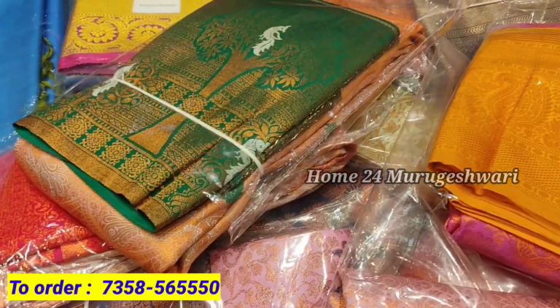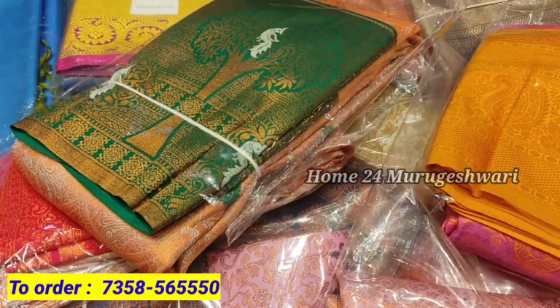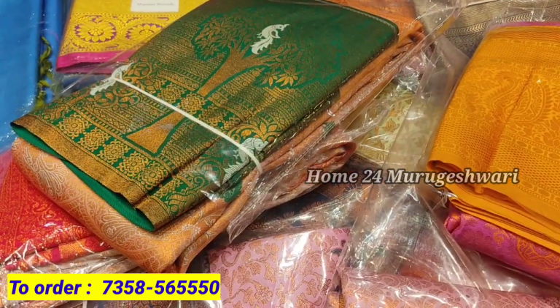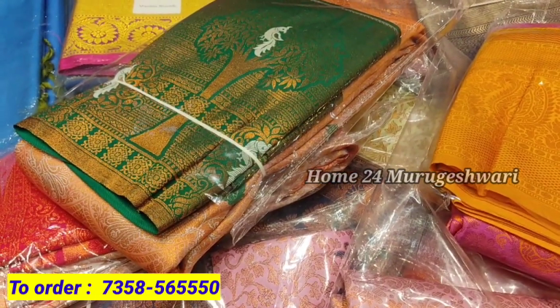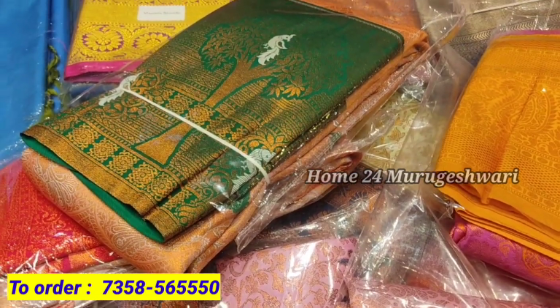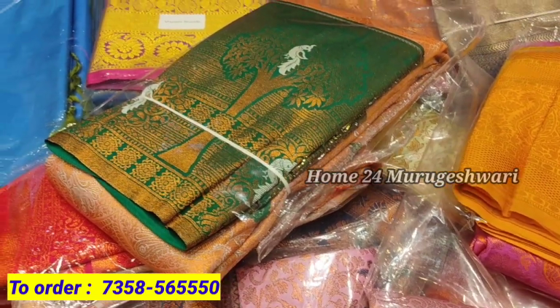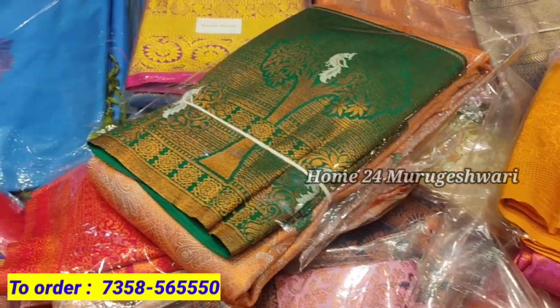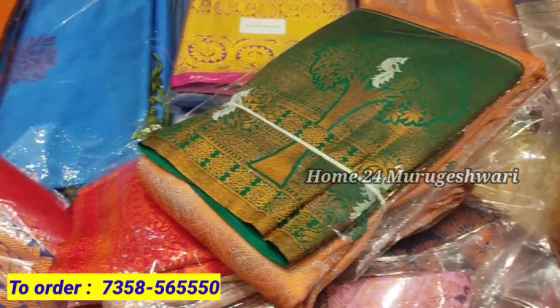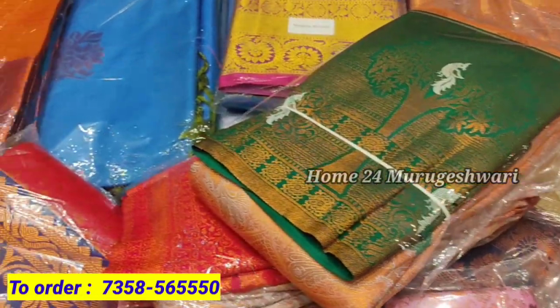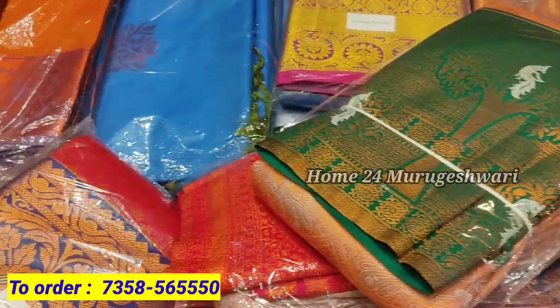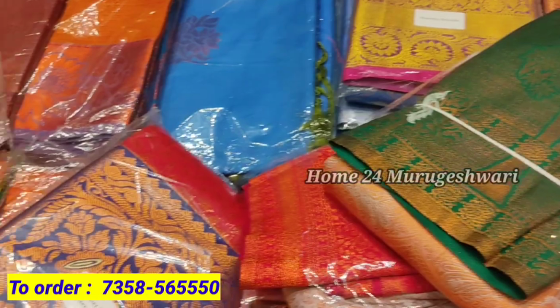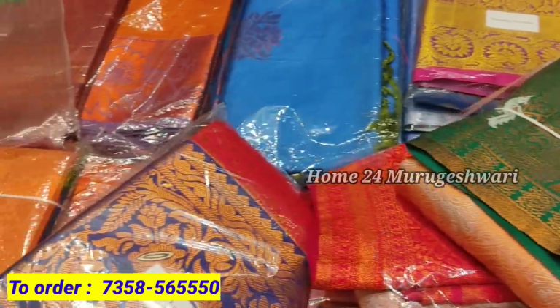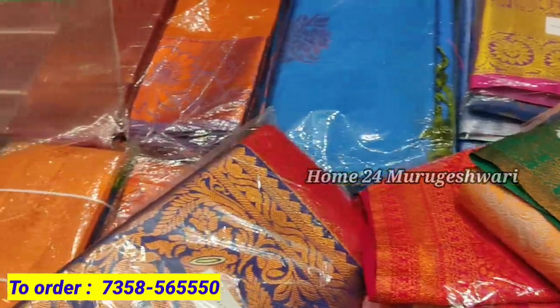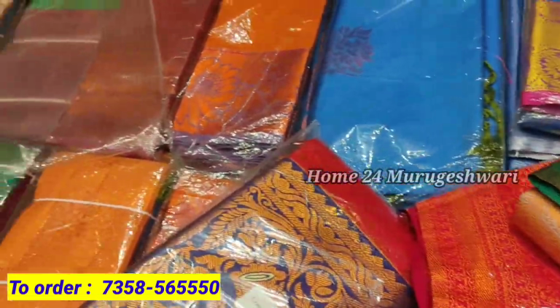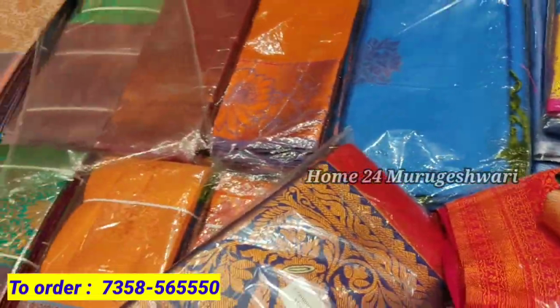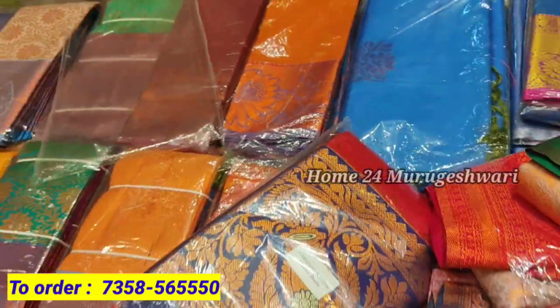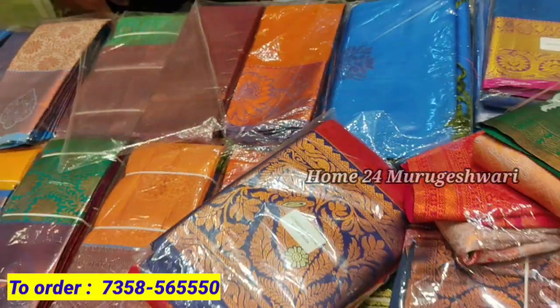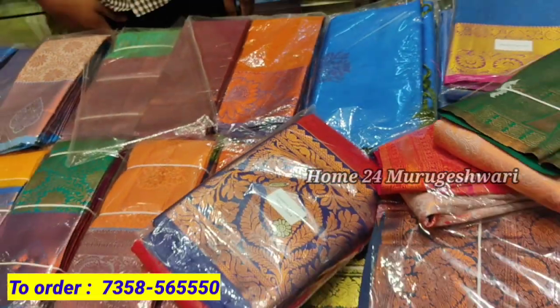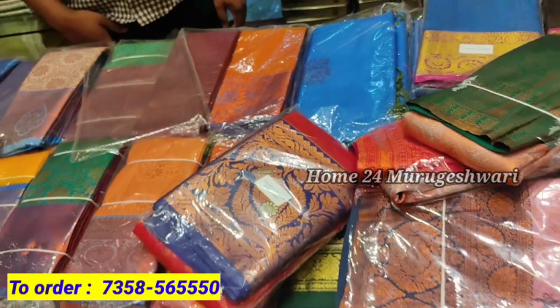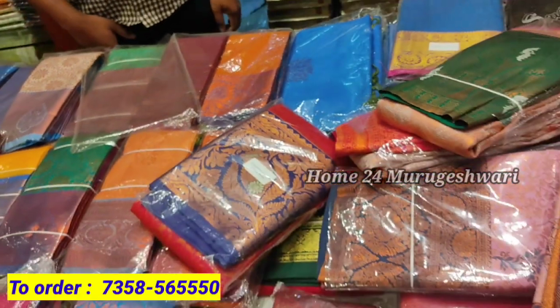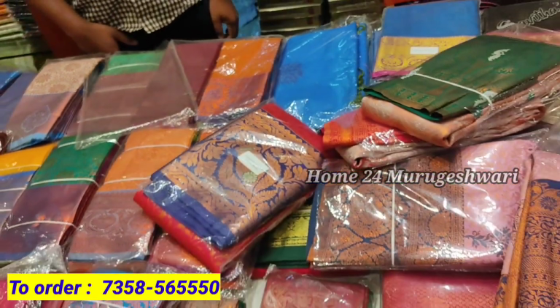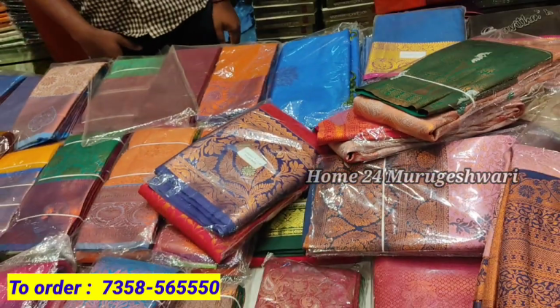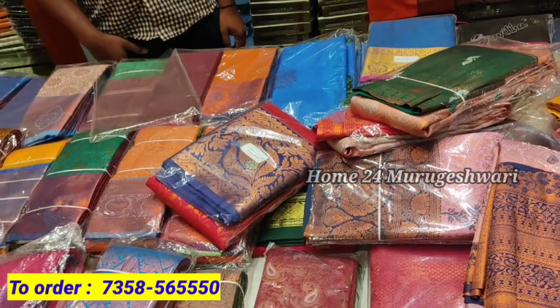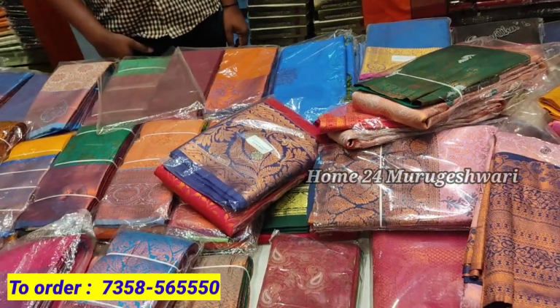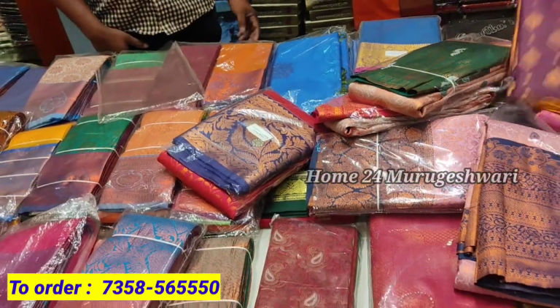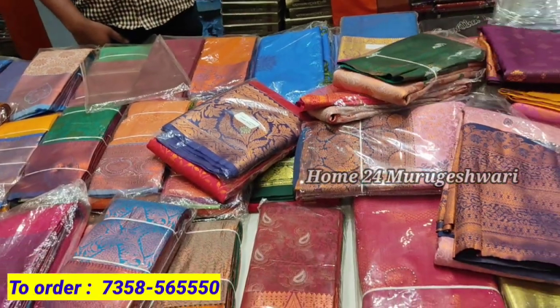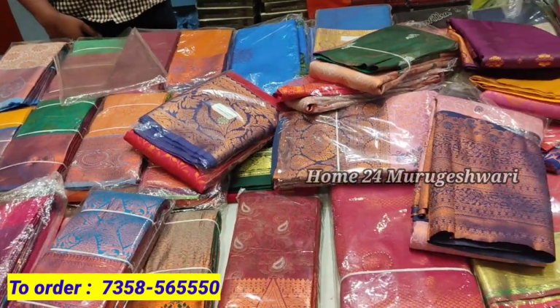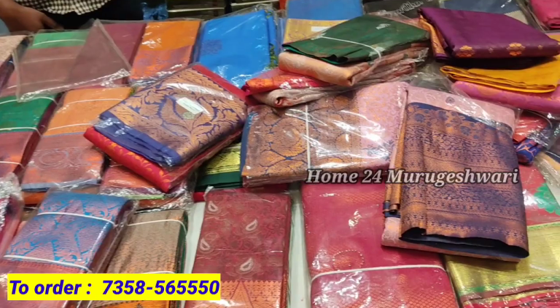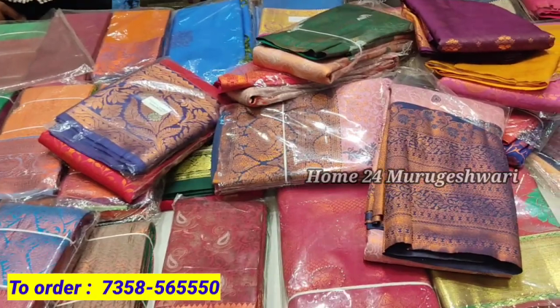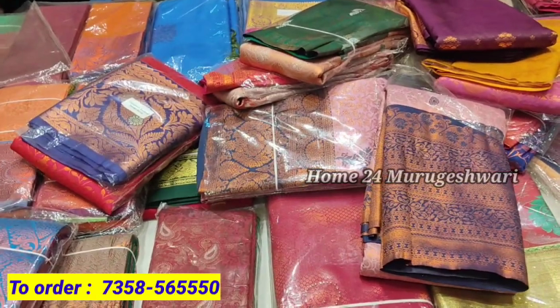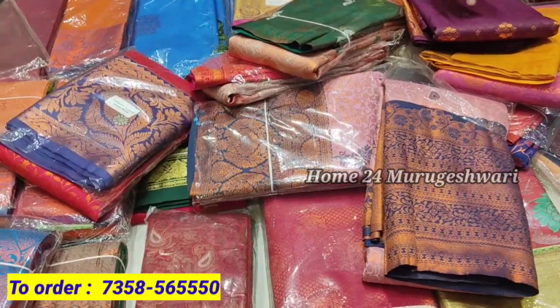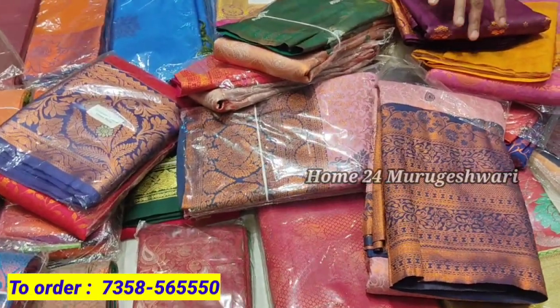Hi, hello friends. Welcome back to our channel, Home24. In this video, let's talk about a lot of Pattusari collections. Here we are in Chennai, Srivira's Creations.